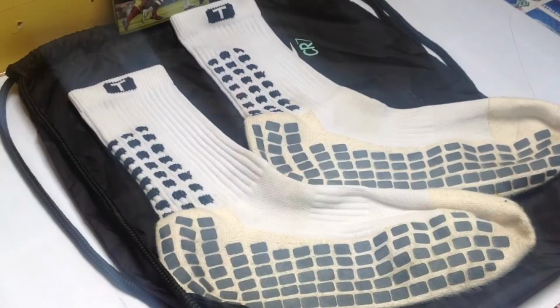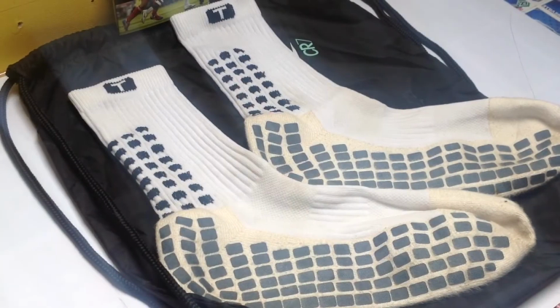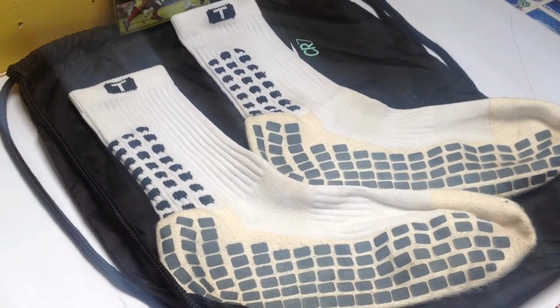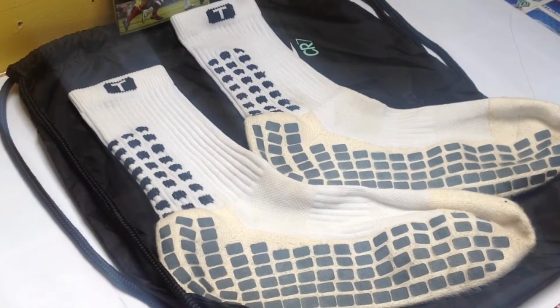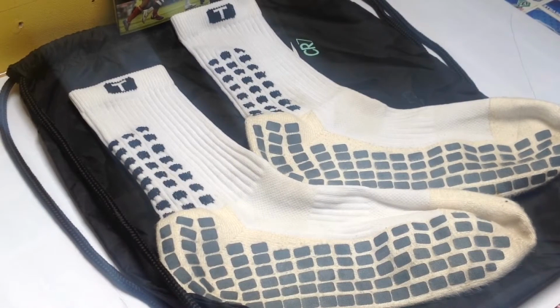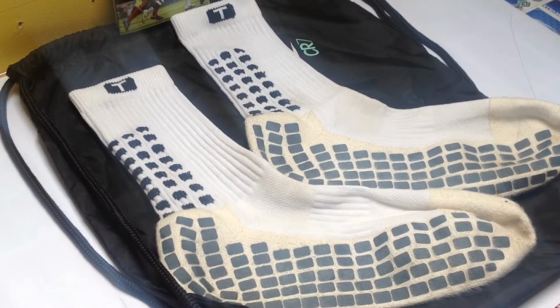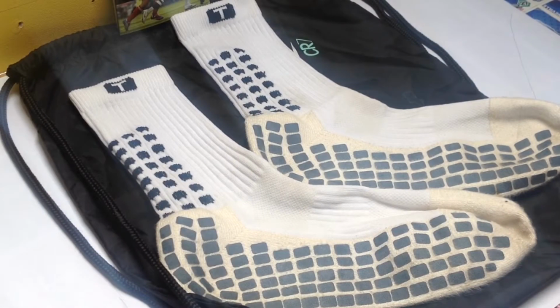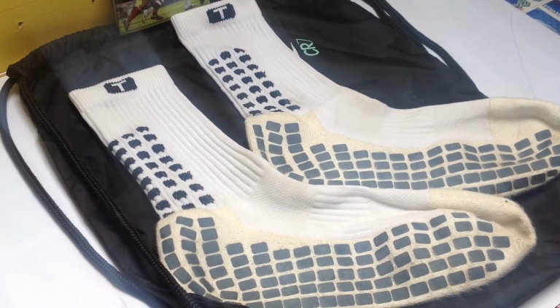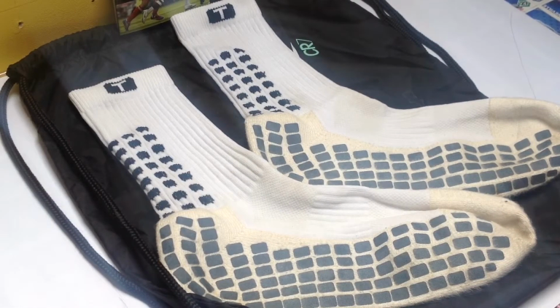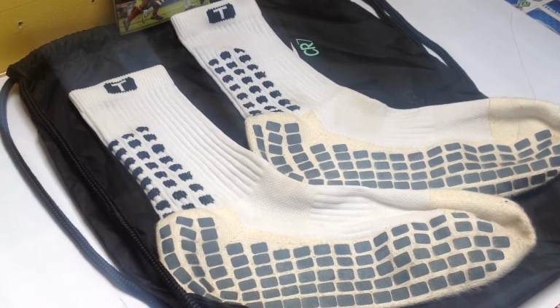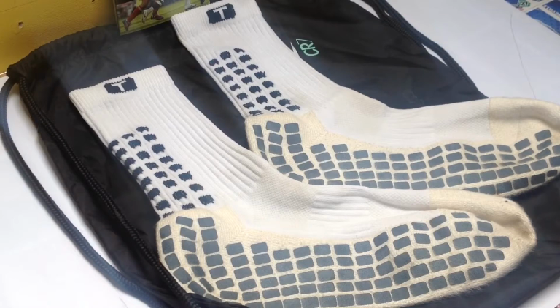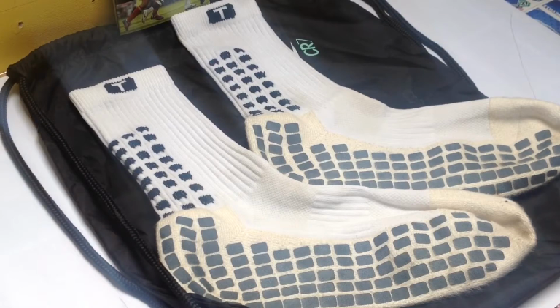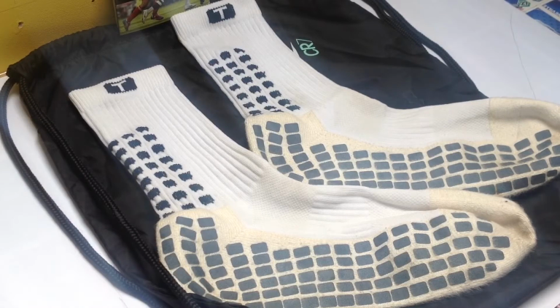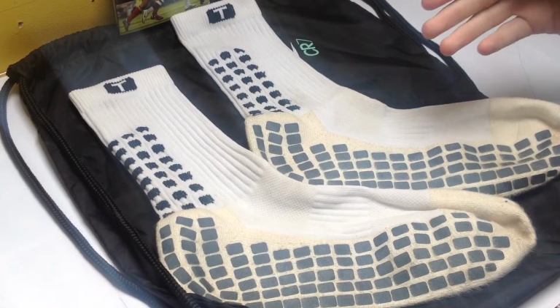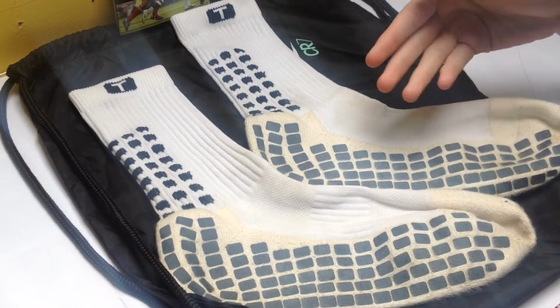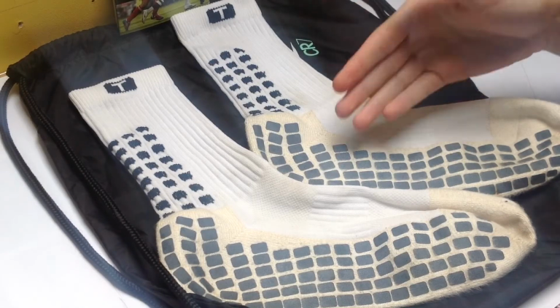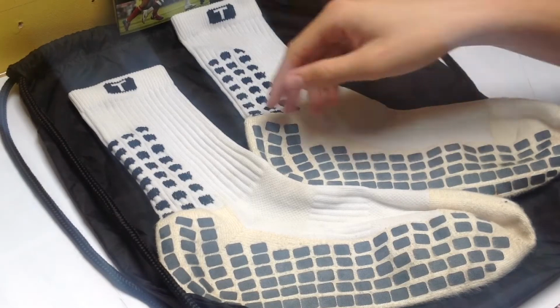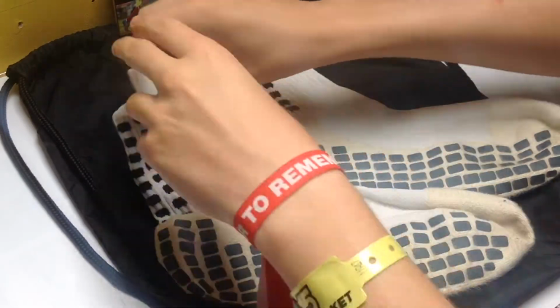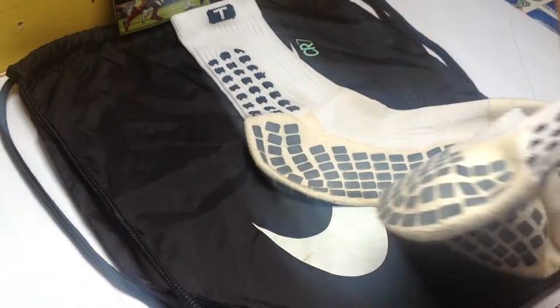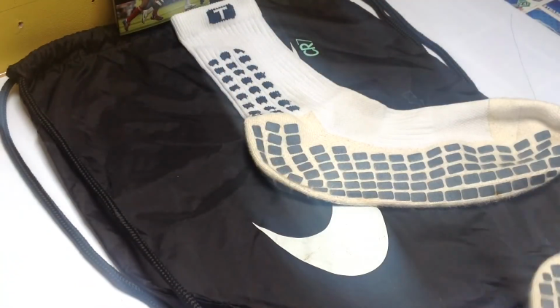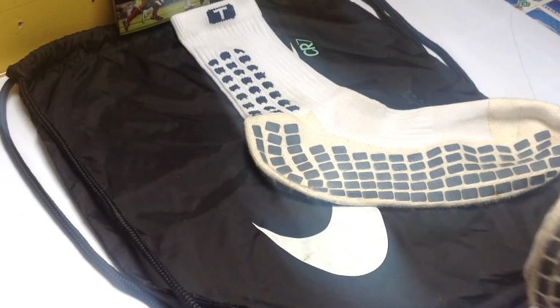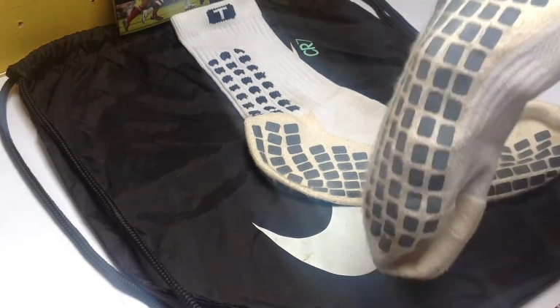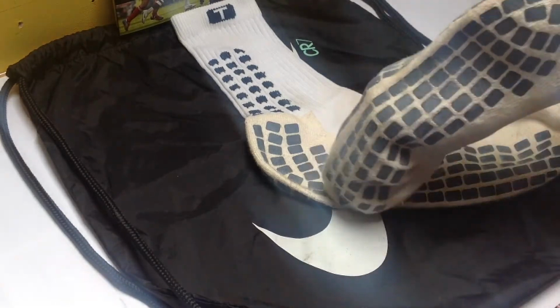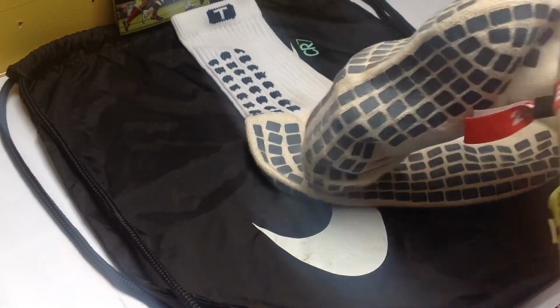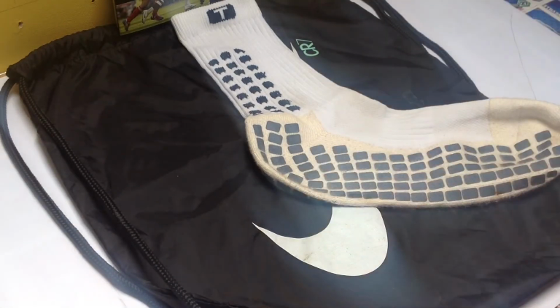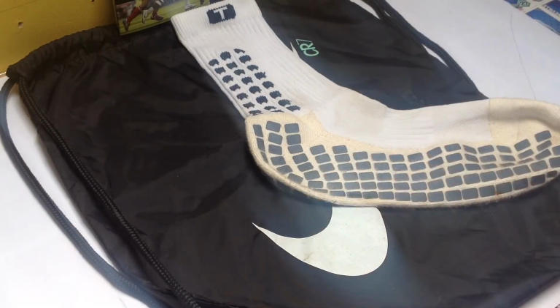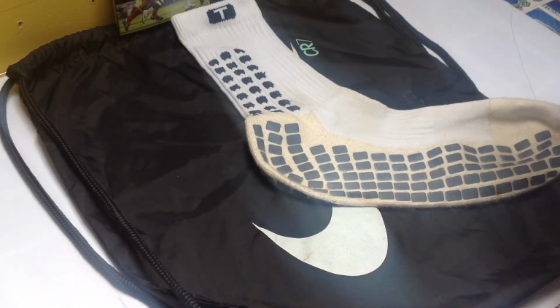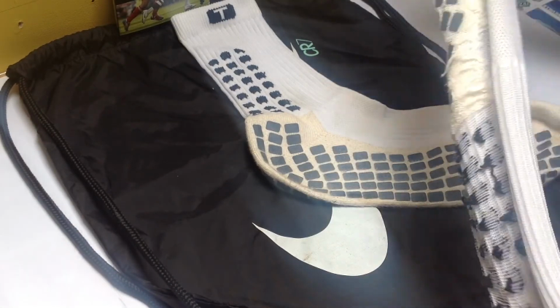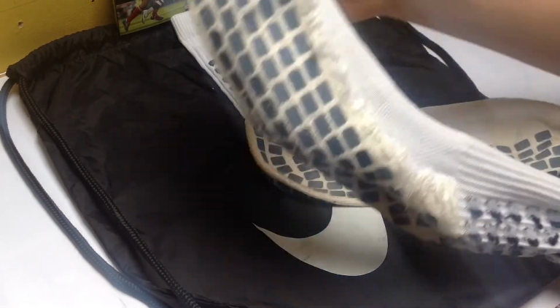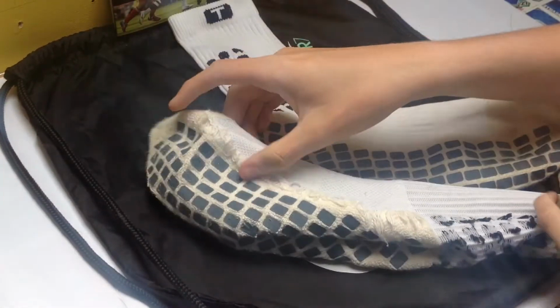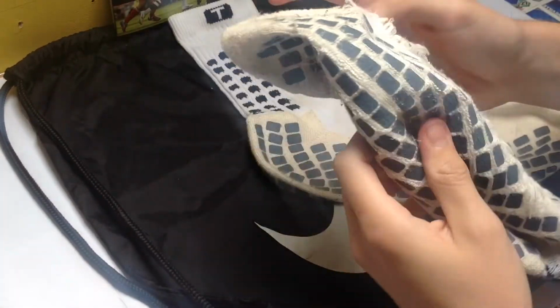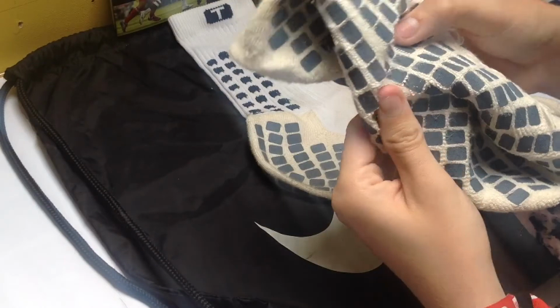Now, one of the big misconceptions with the Trusox is what they actually do. The Trusox feature rubber pads on the outside and the inside of the sock to give you better grip between your foot and the boot.